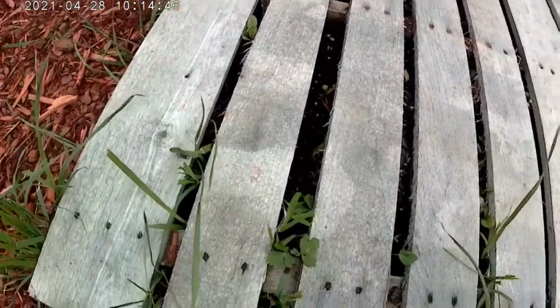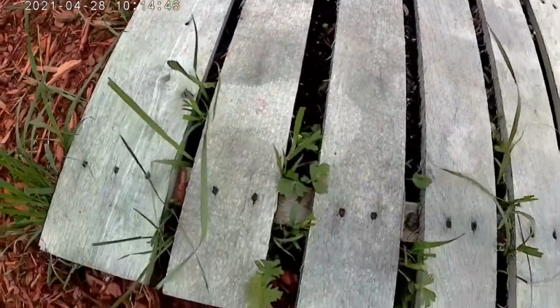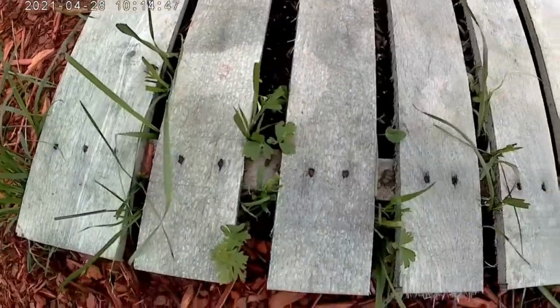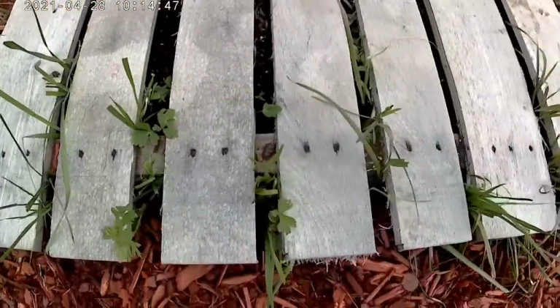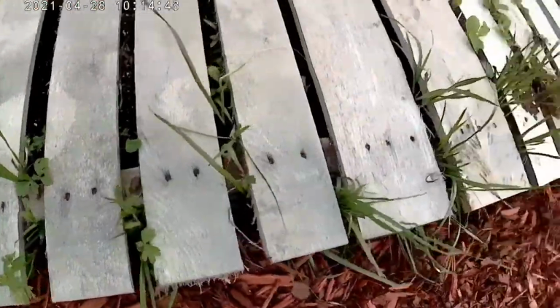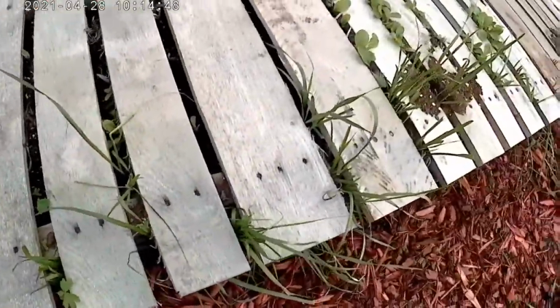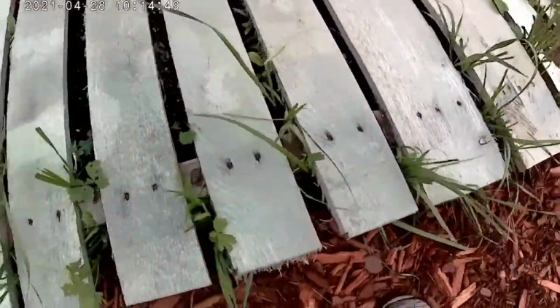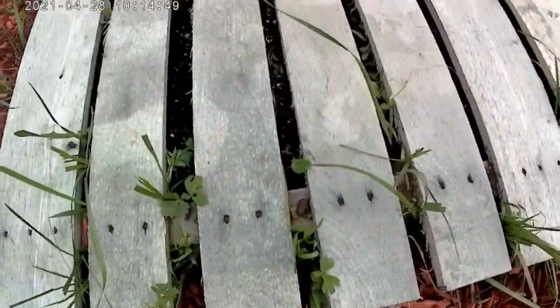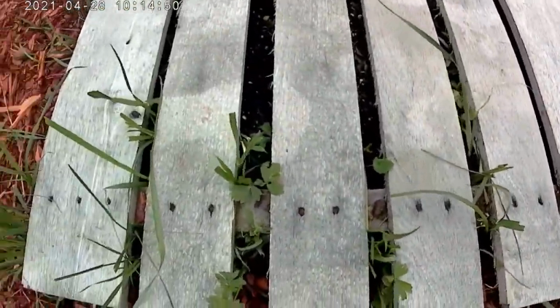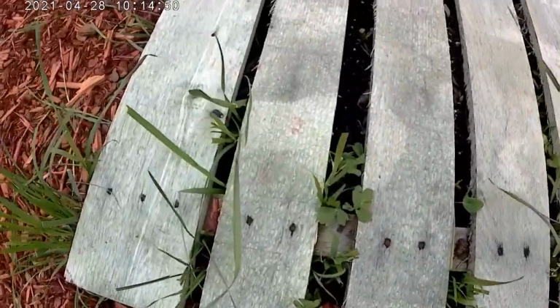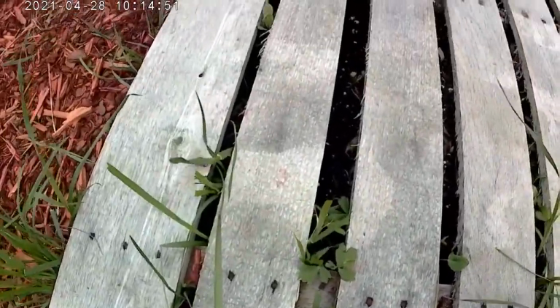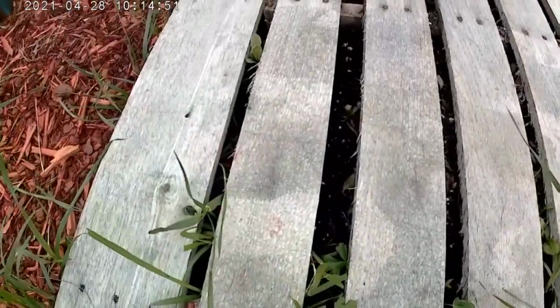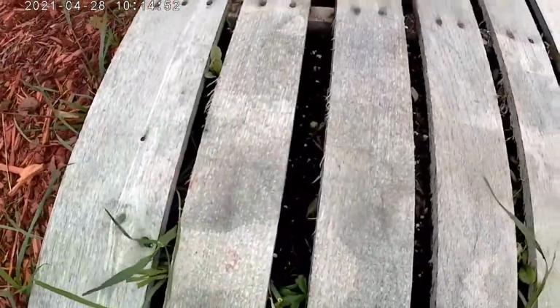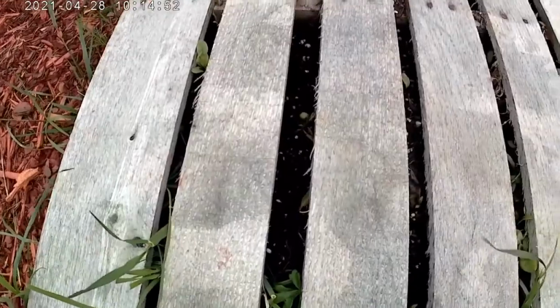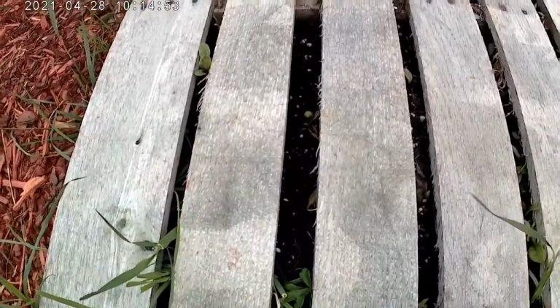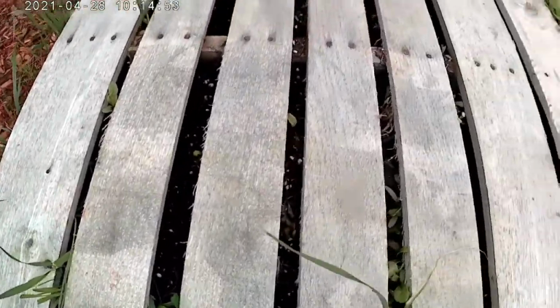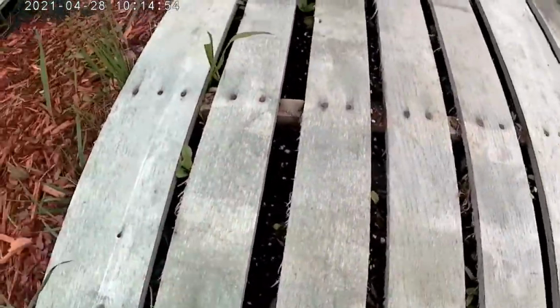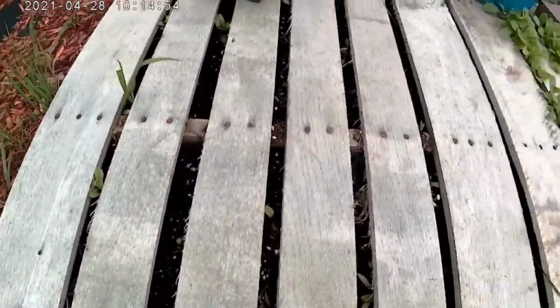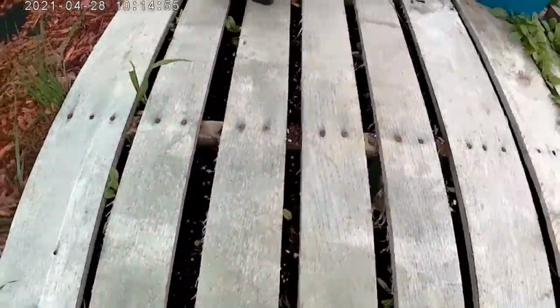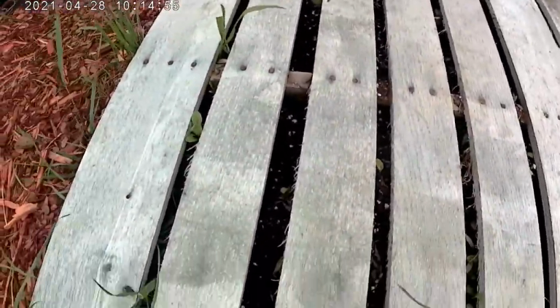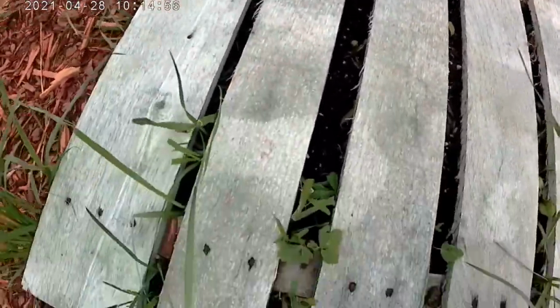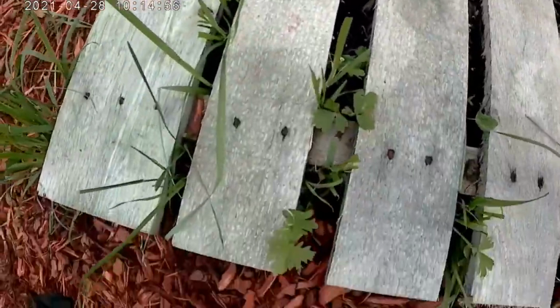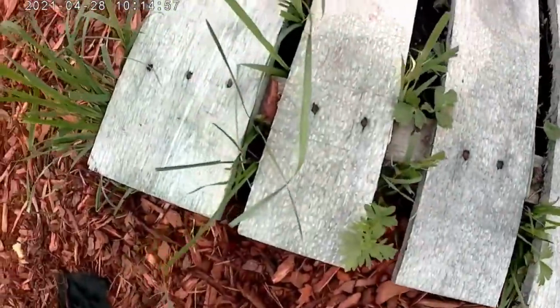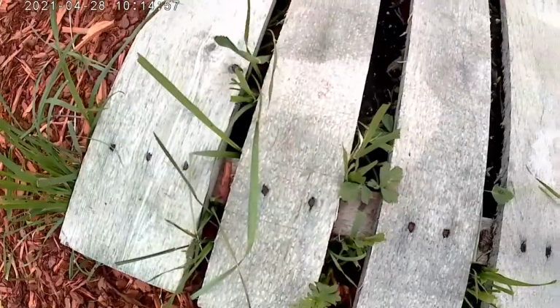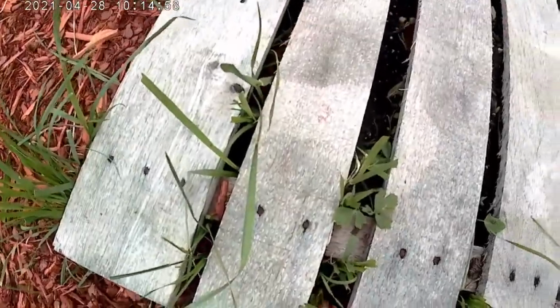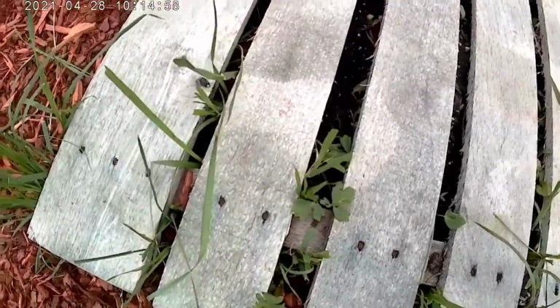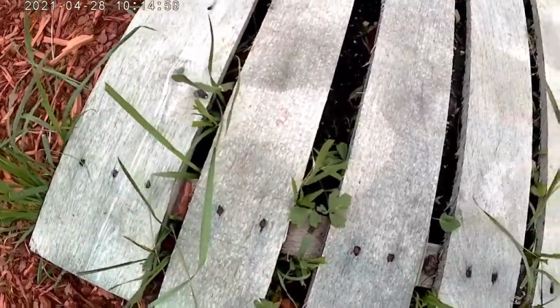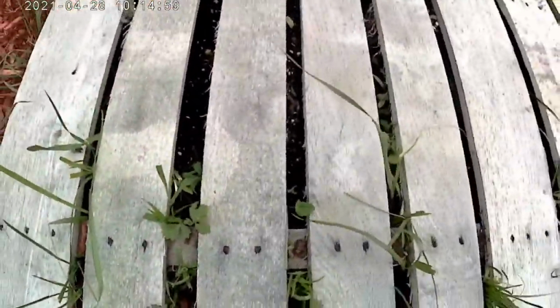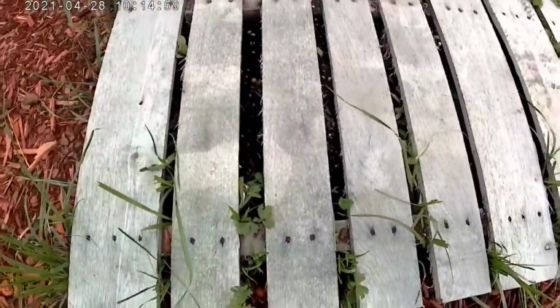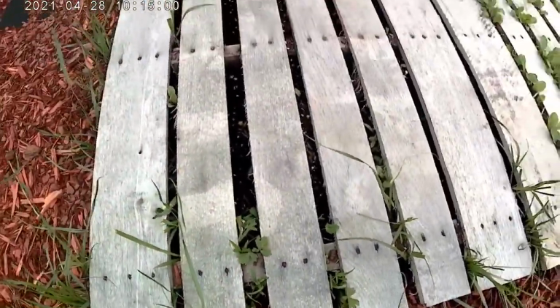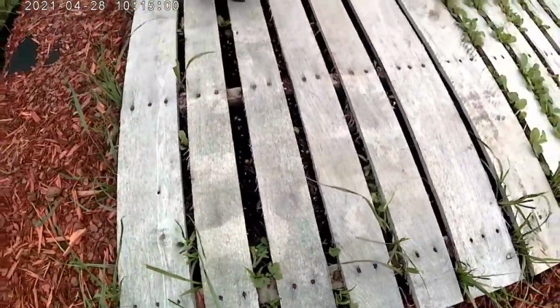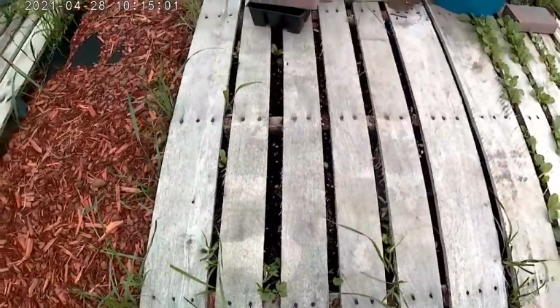There's also grass and weeds in here too. They're not in the part of the pallet that's been covered by landscape cloth — they're on the outside and kind of going sideways and stuff. Weeds are persistent.